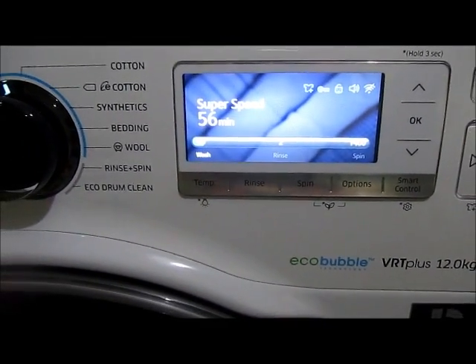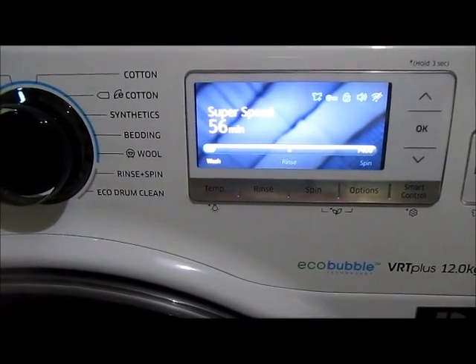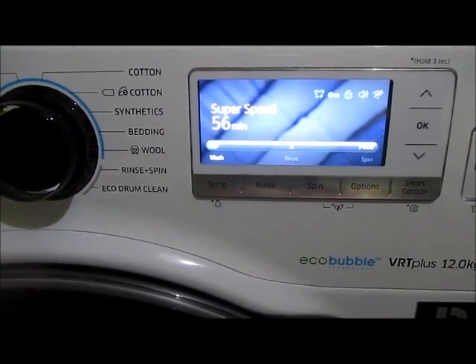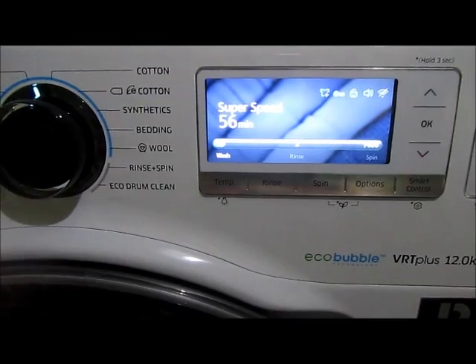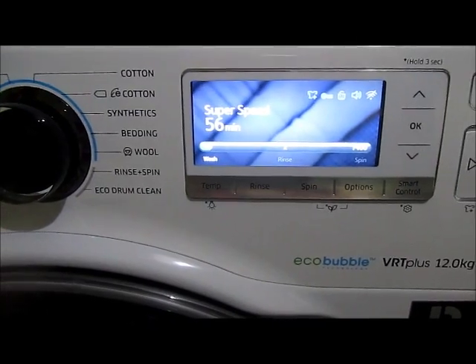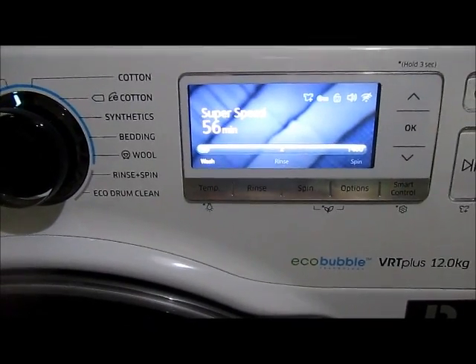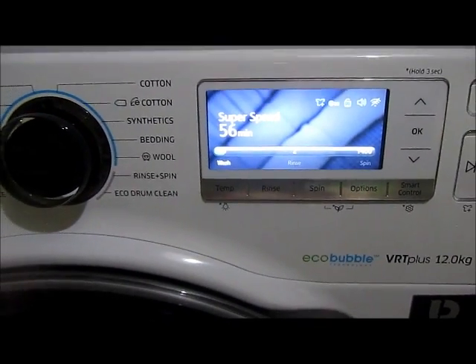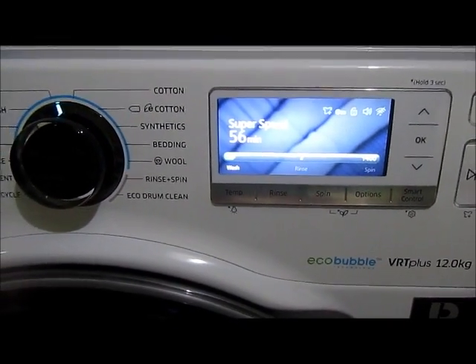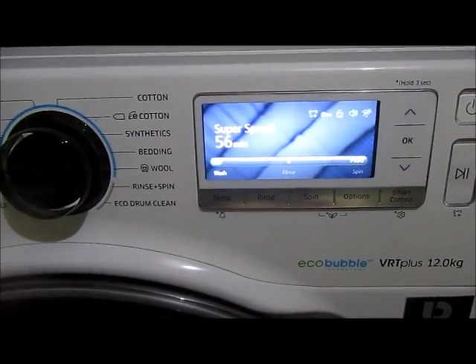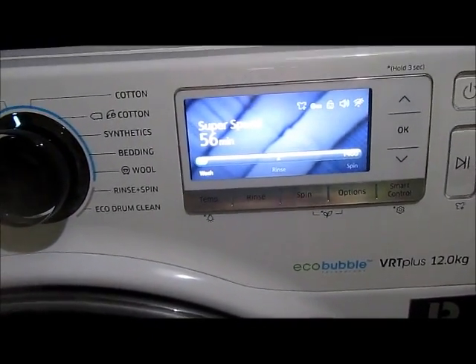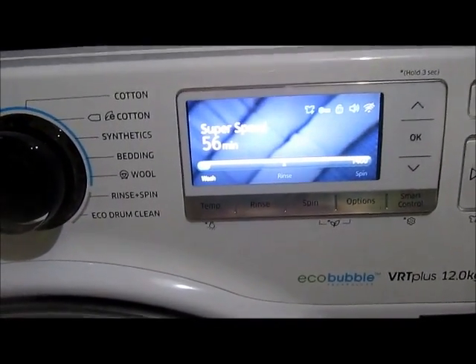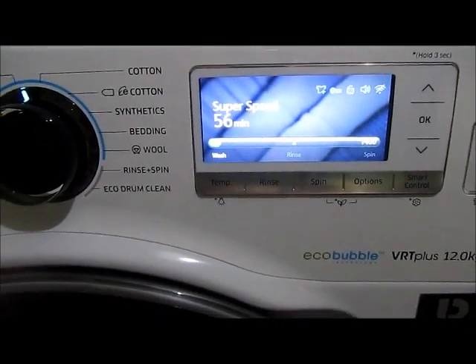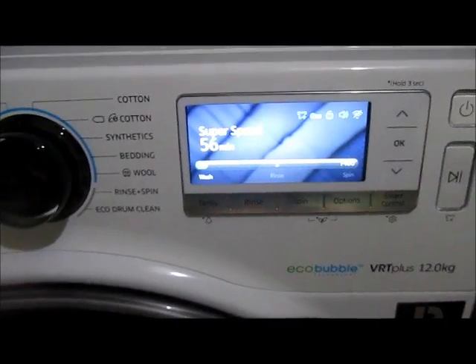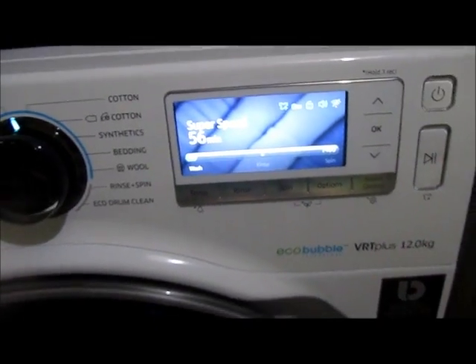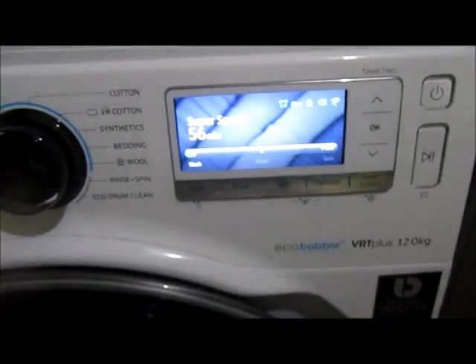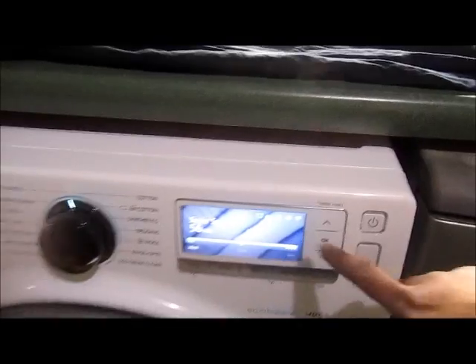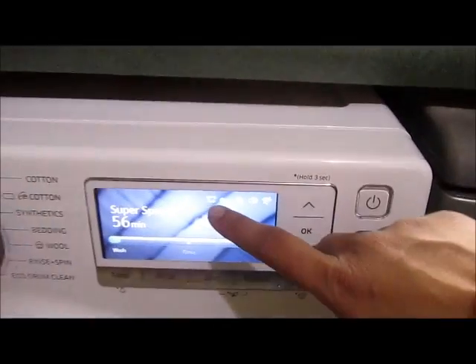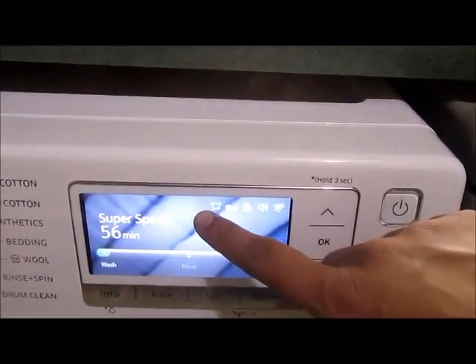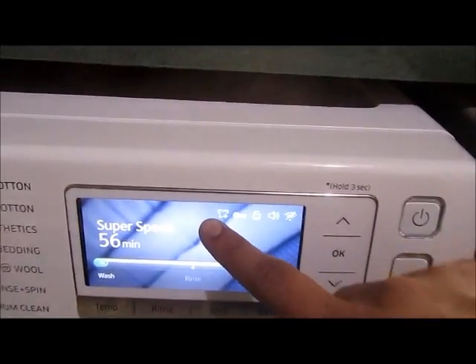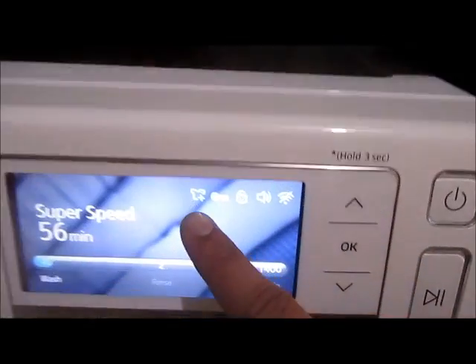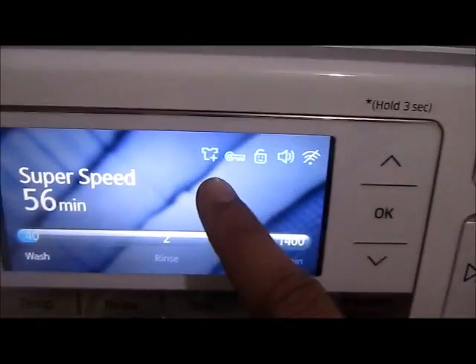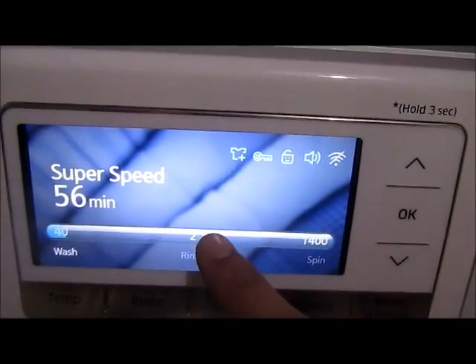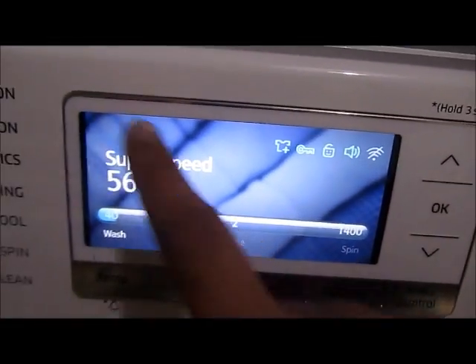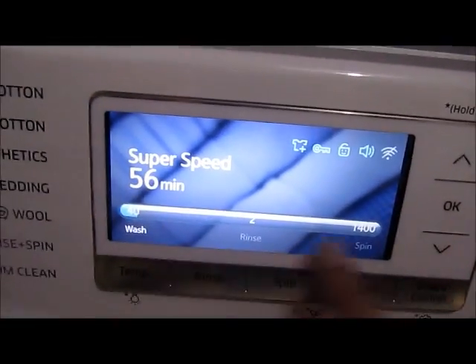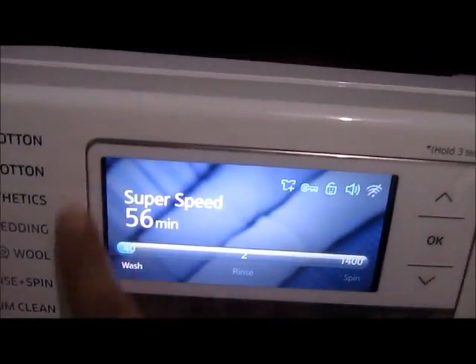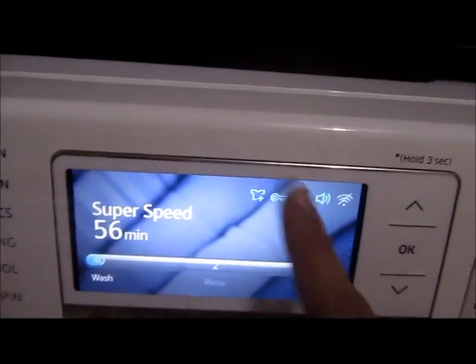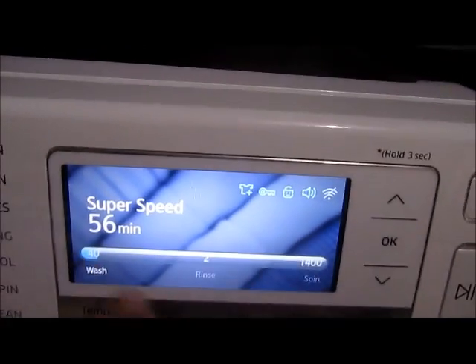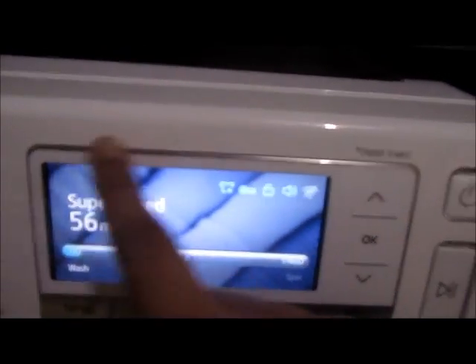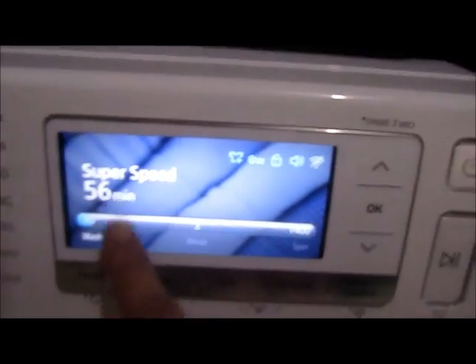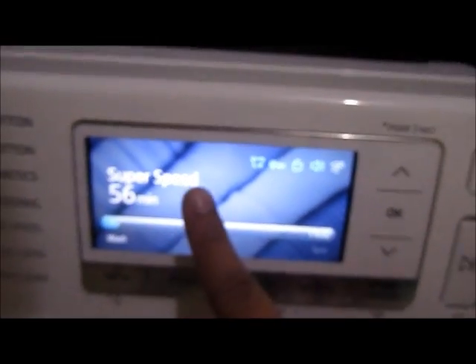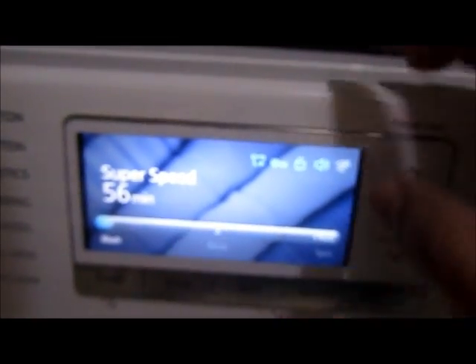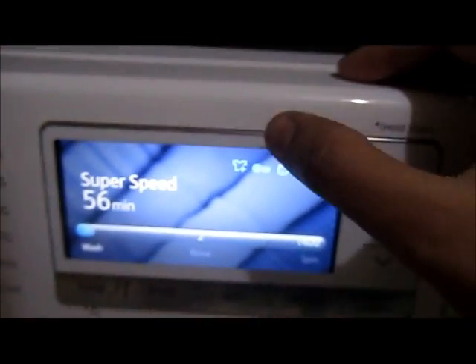We are already 3 minutes into the washing process and it's time to check the add wash feature. The add wash indicator on the top tells us that you can use the add wash function in this current cycle.